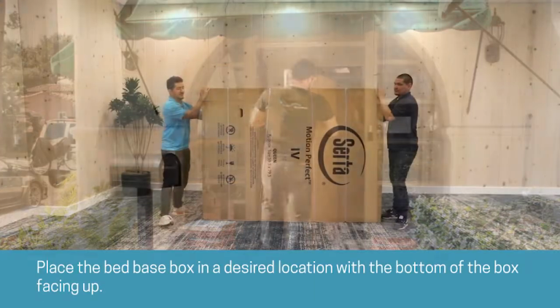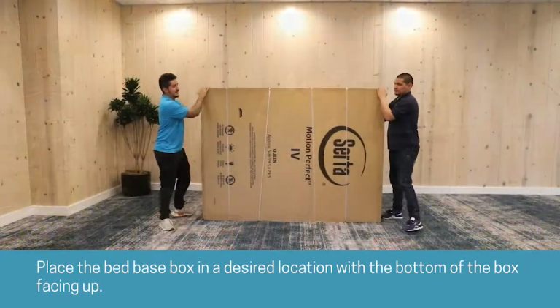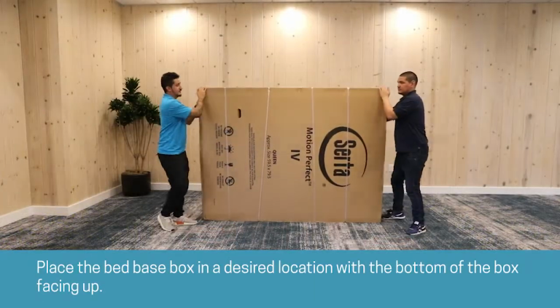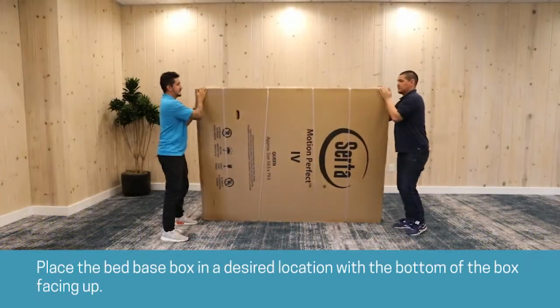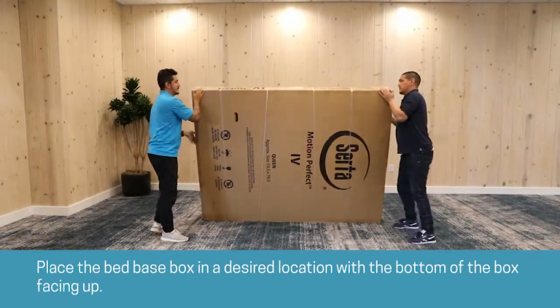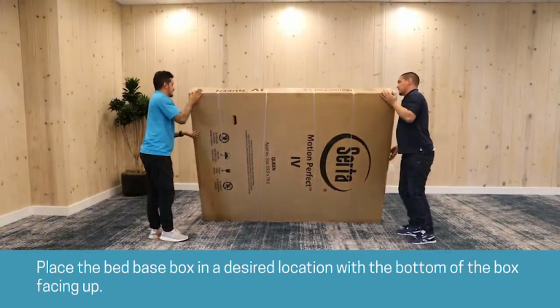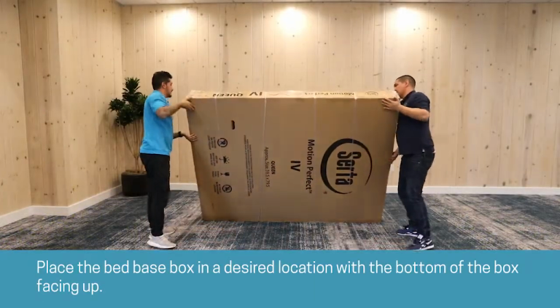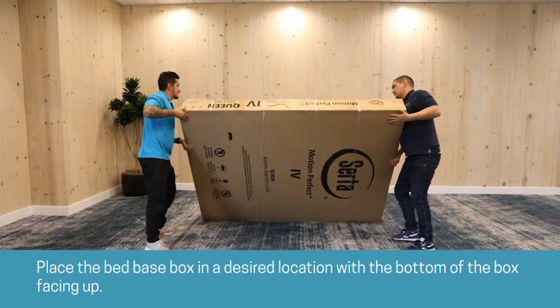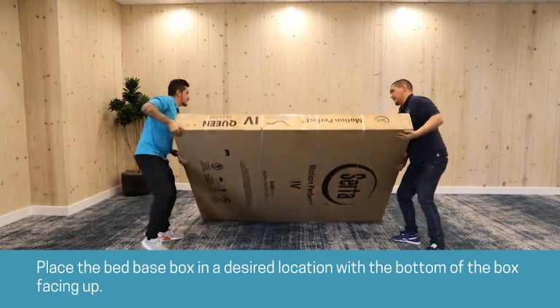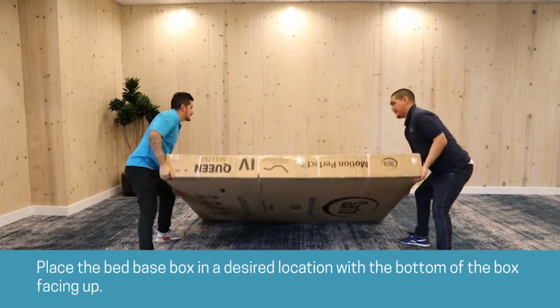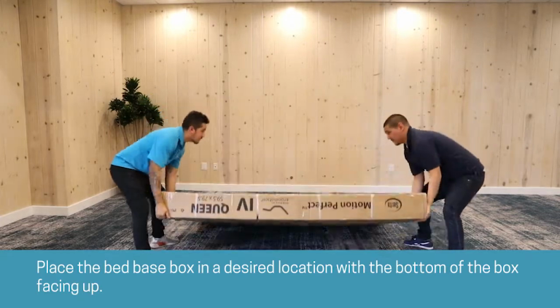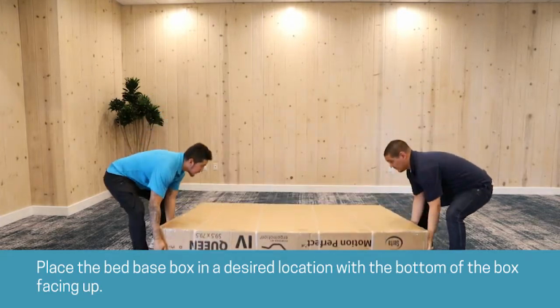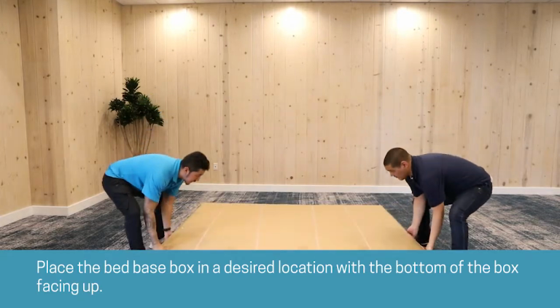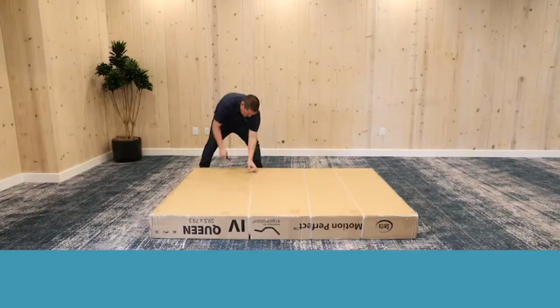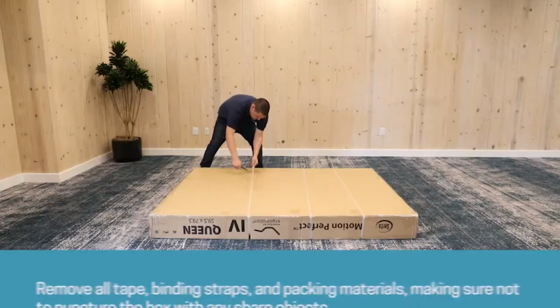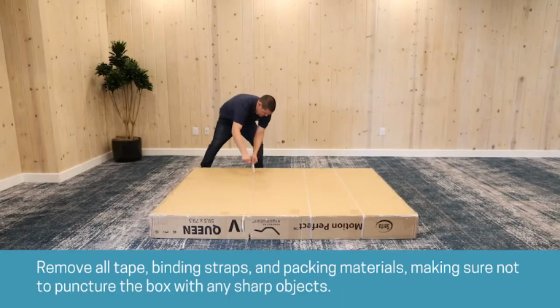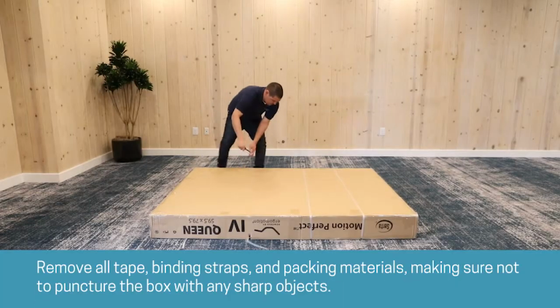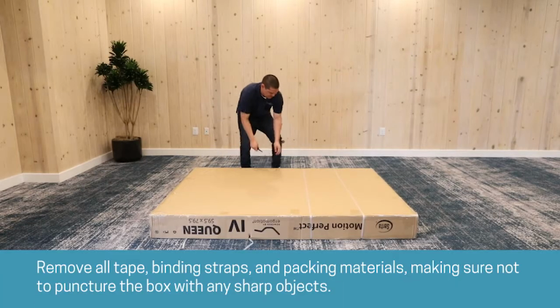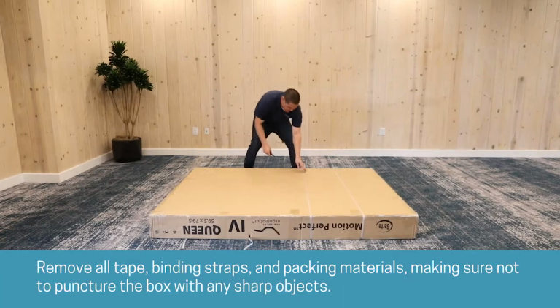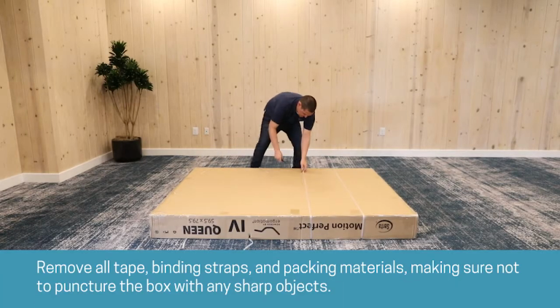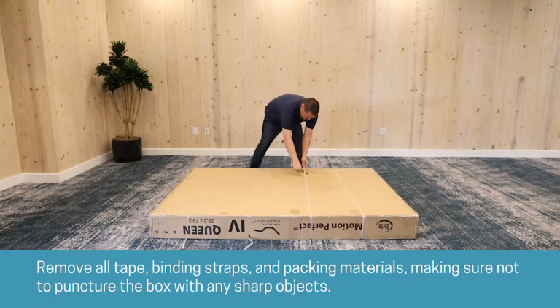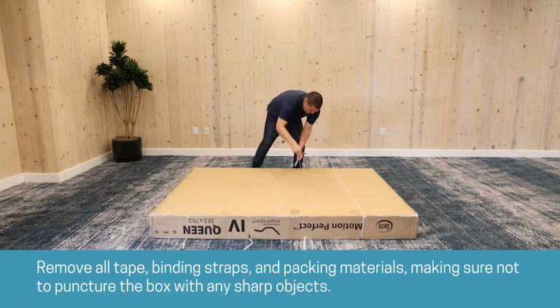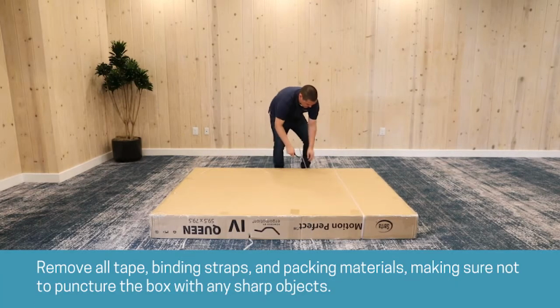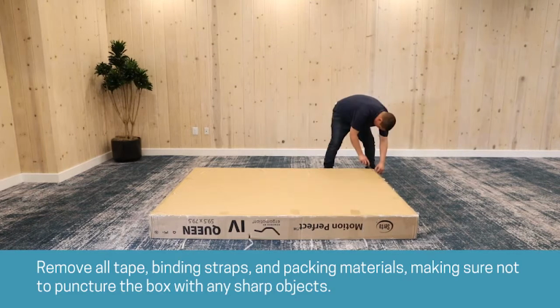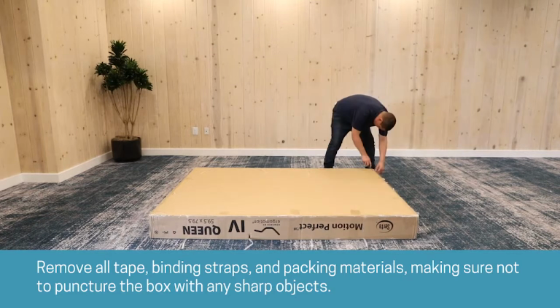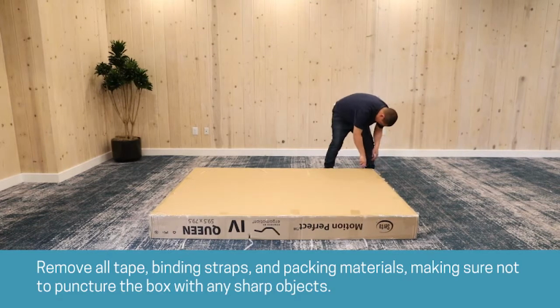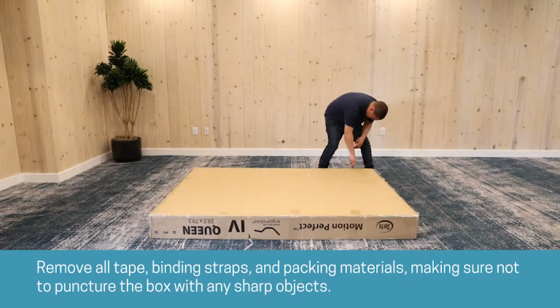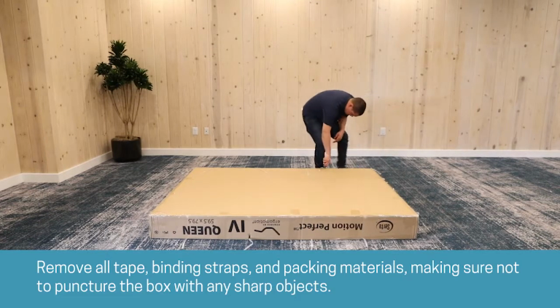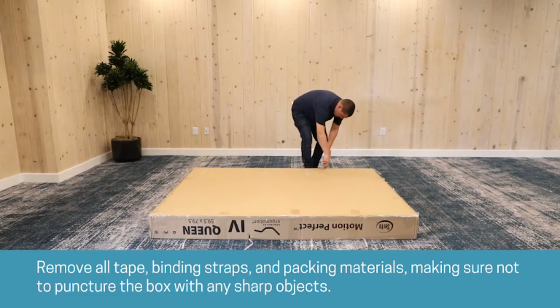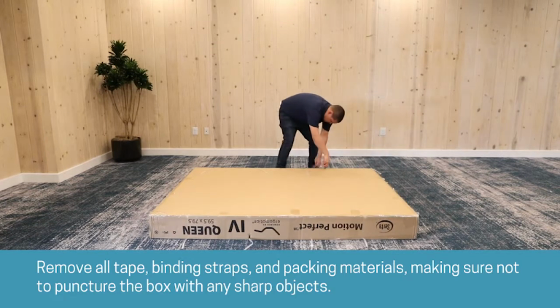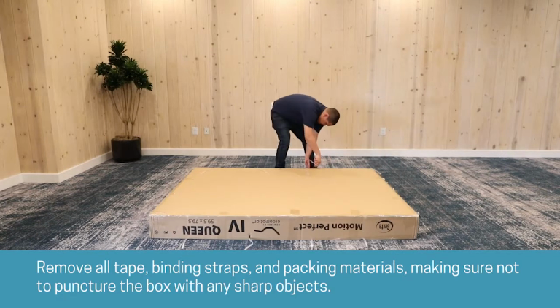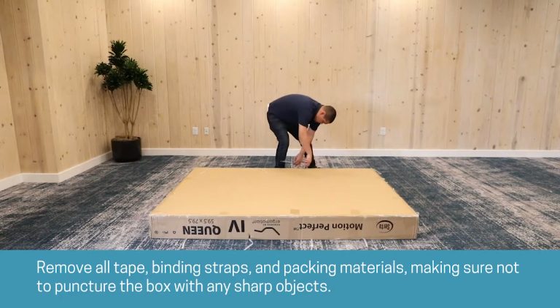Place the bed base box in the desired location with the bottom of the box facing up. Remove all tape, binding straps, and packing materials, making sure not to puncture the box with any sharp objects.